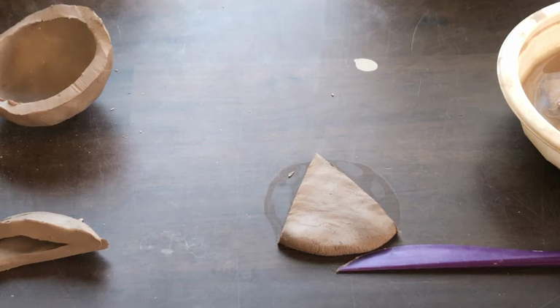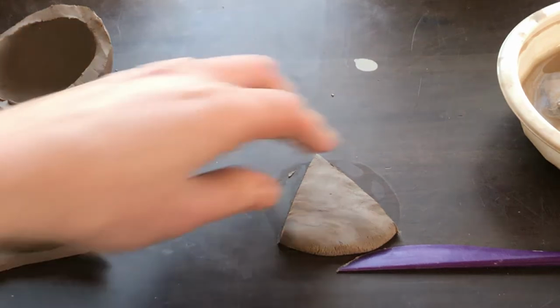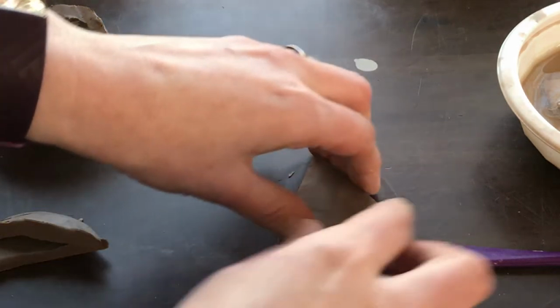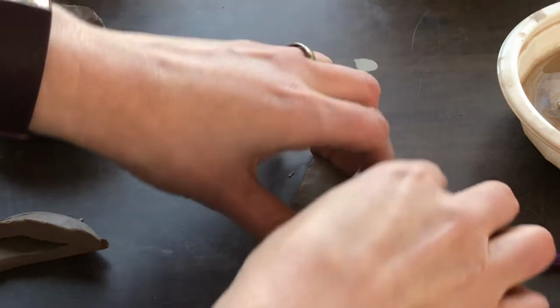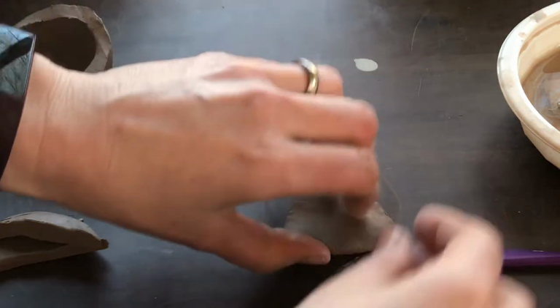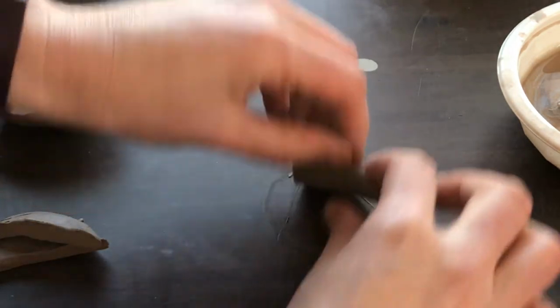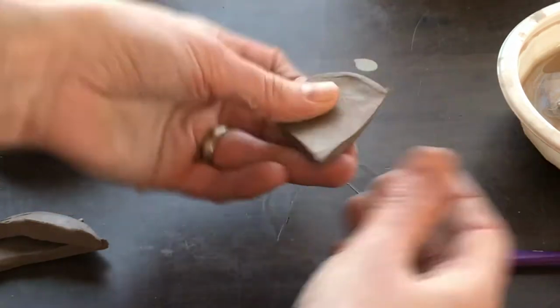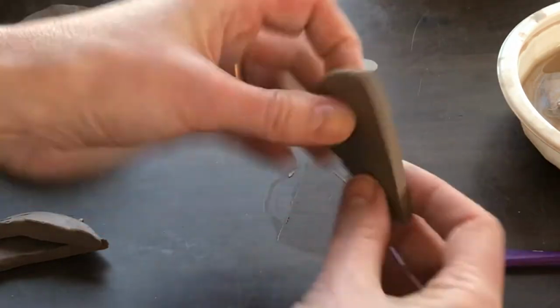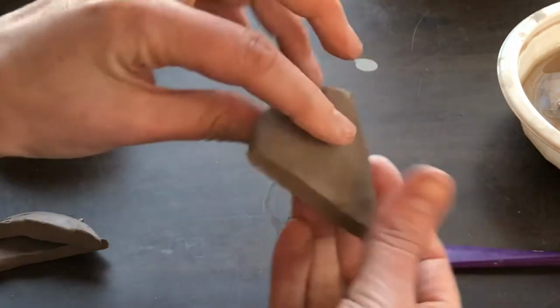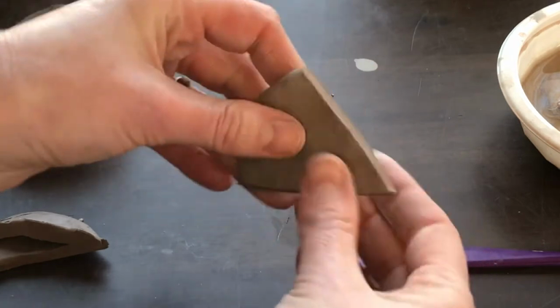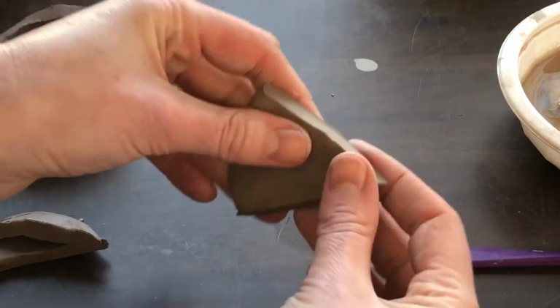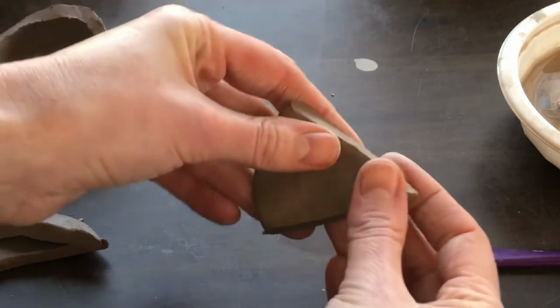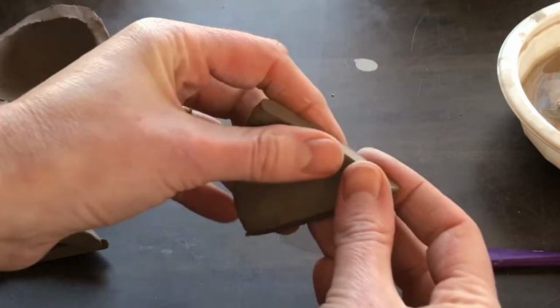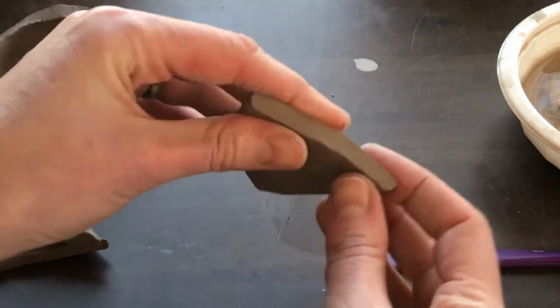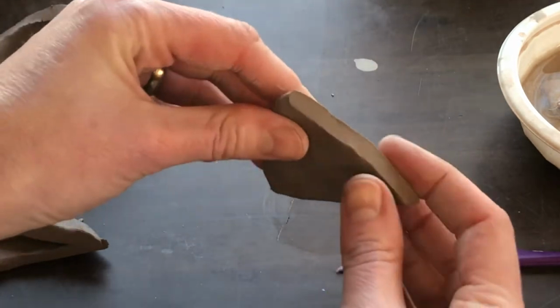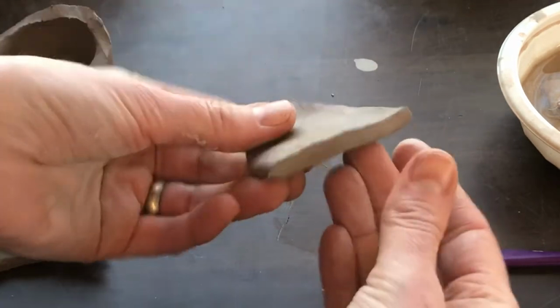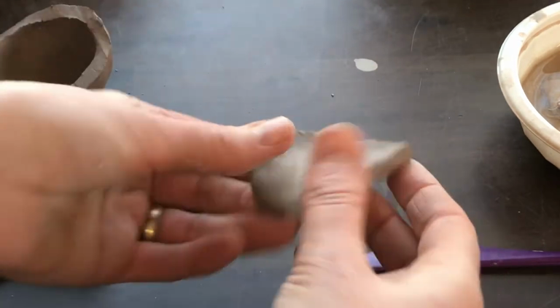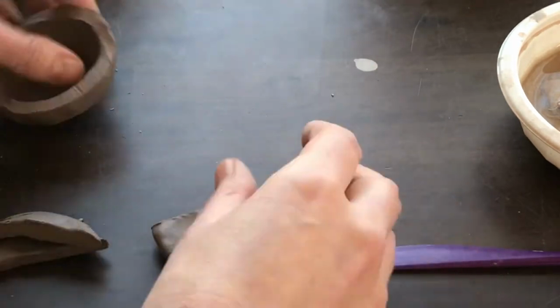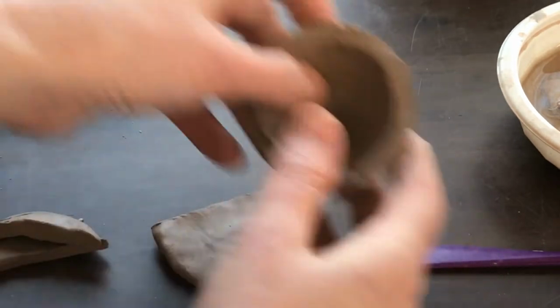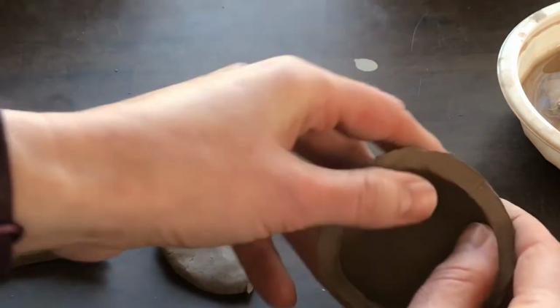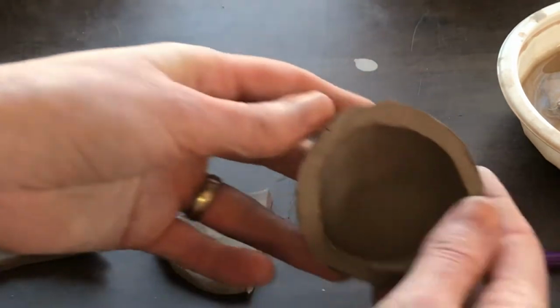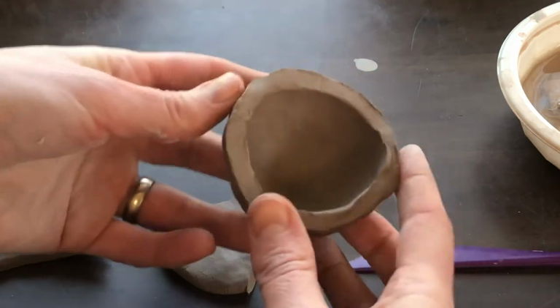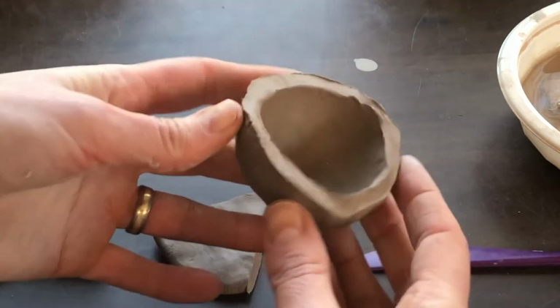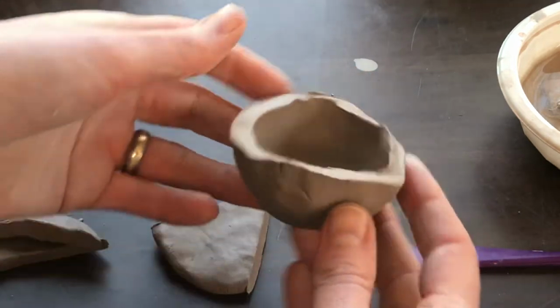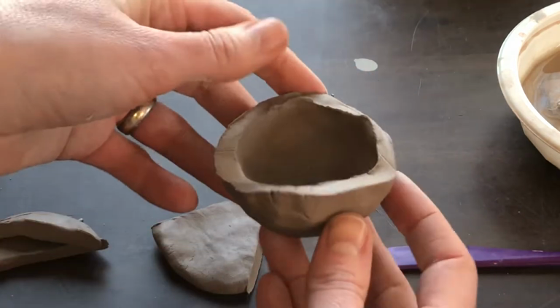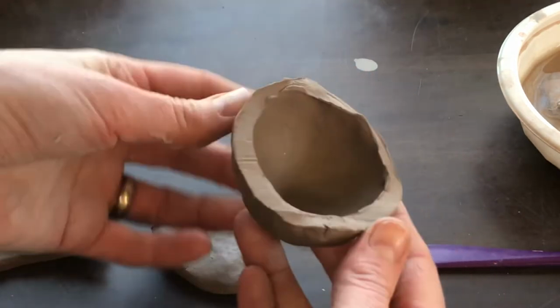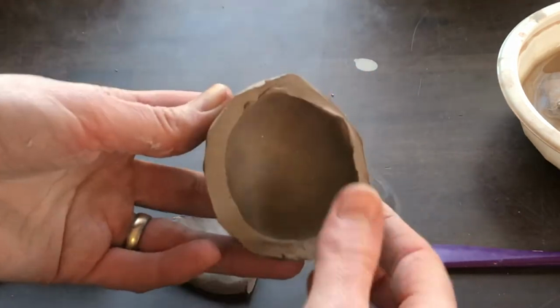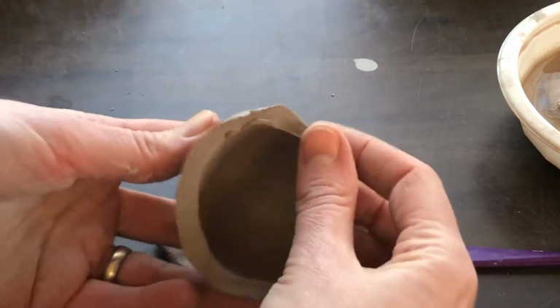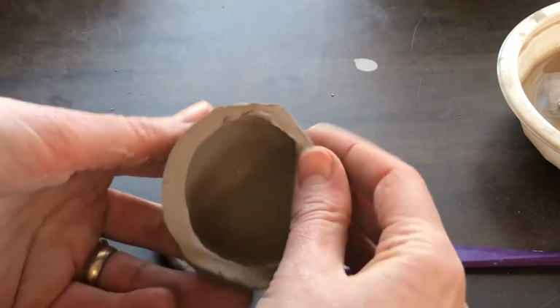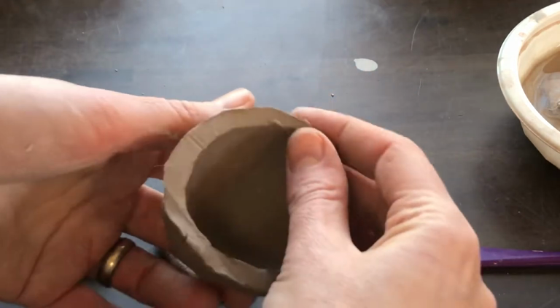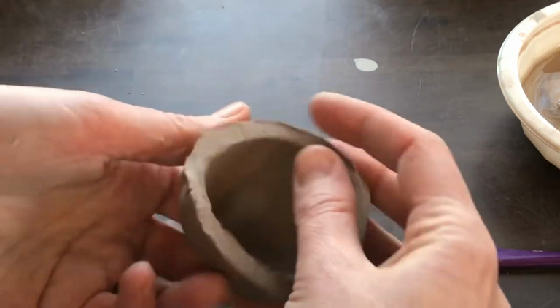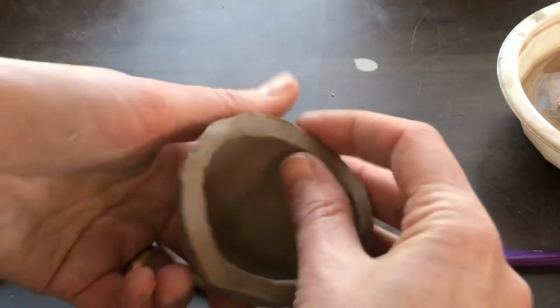I've just cut this slab and I want to make sure the edges are real flat, or I've just made this cylinder and my edges are a little bit rough. I can squeeze them with my fingers a little bit, but what's even better is if I can use a chamois.